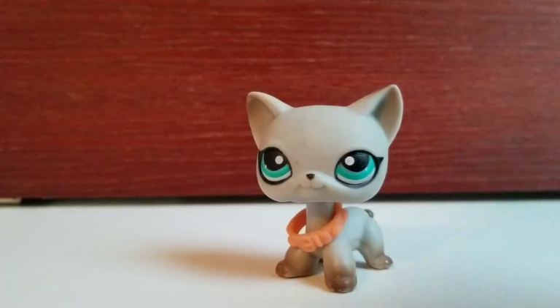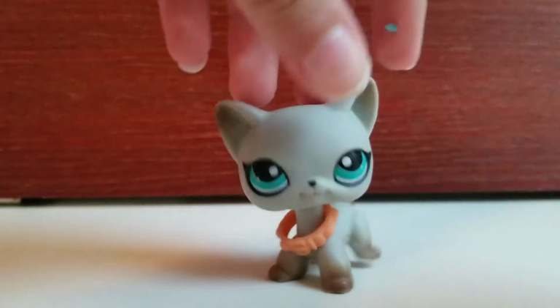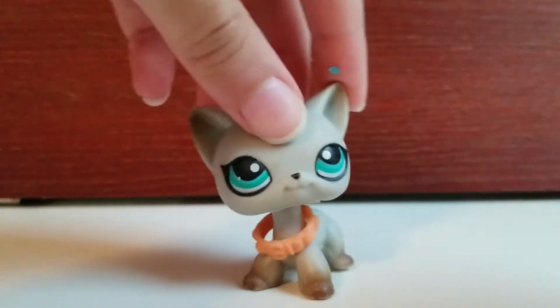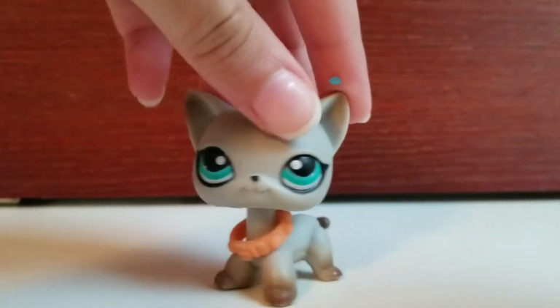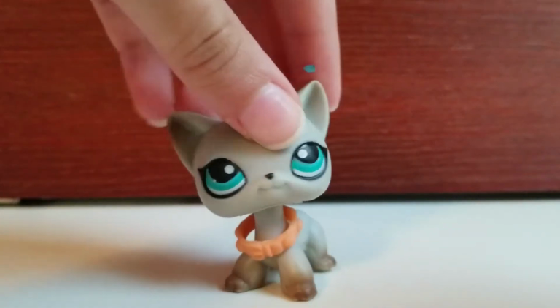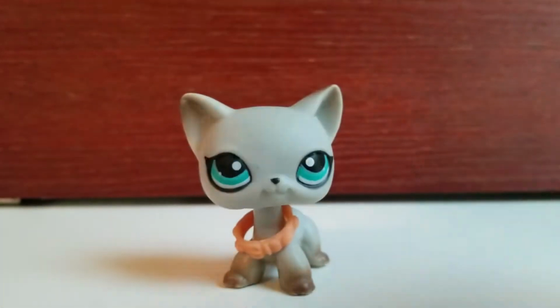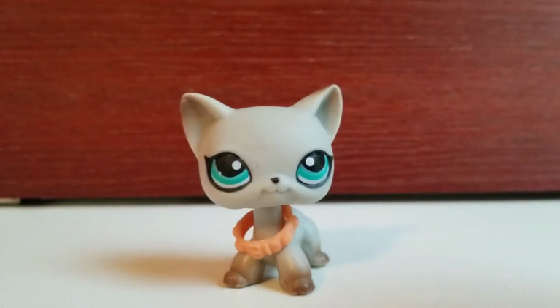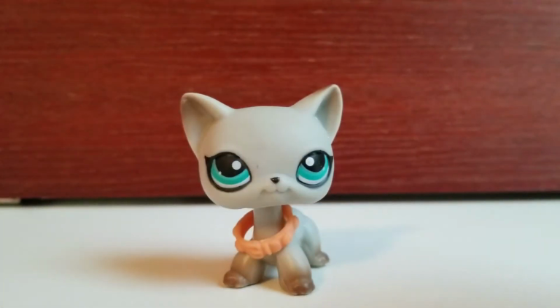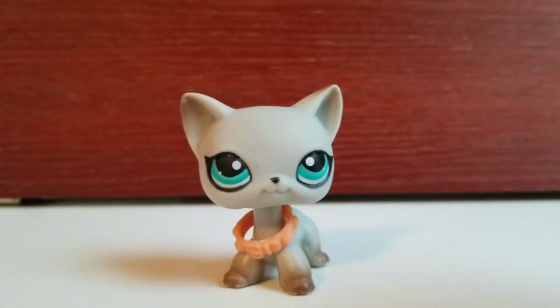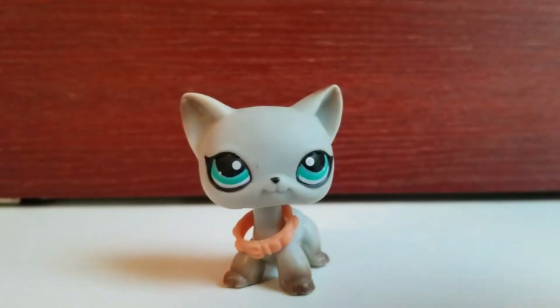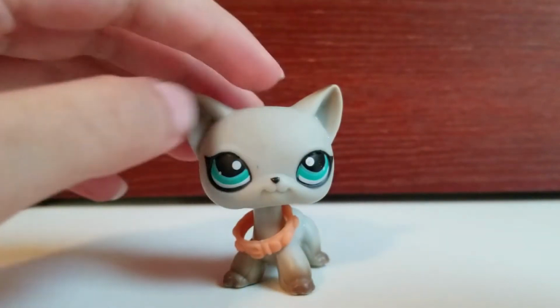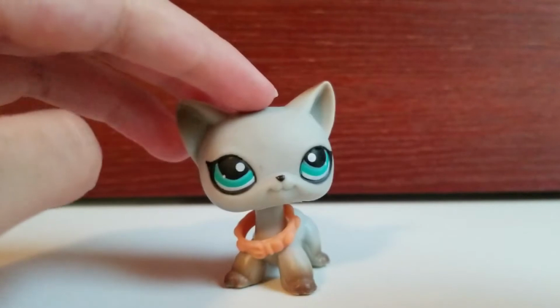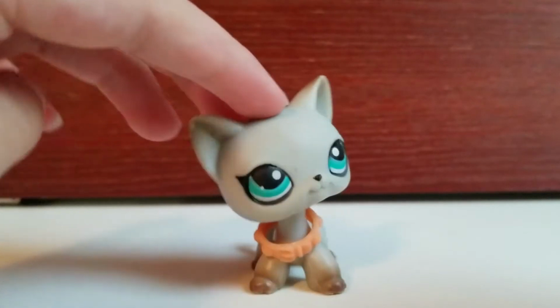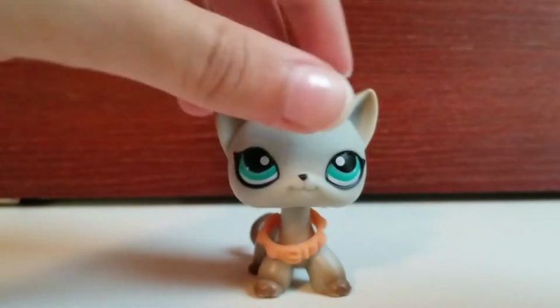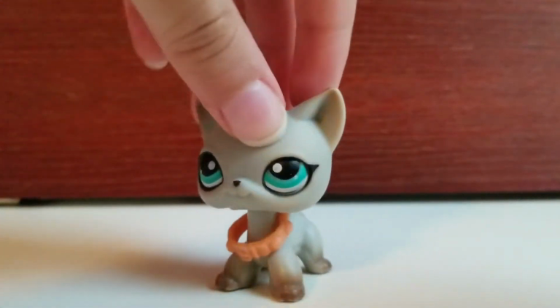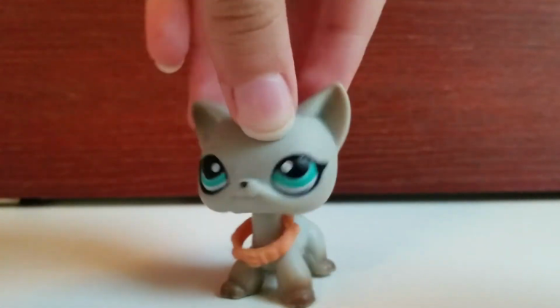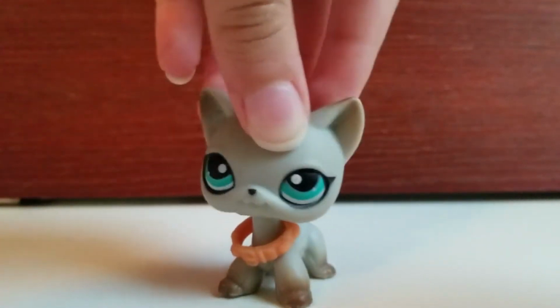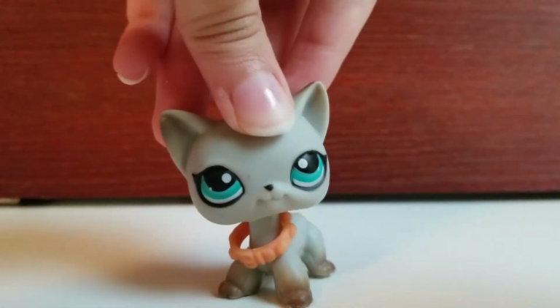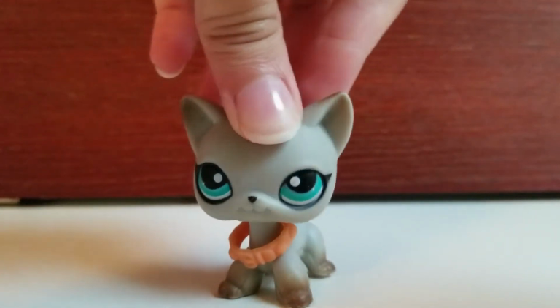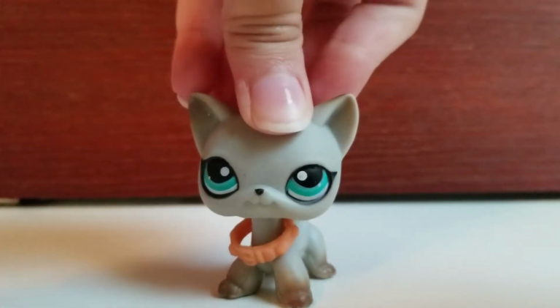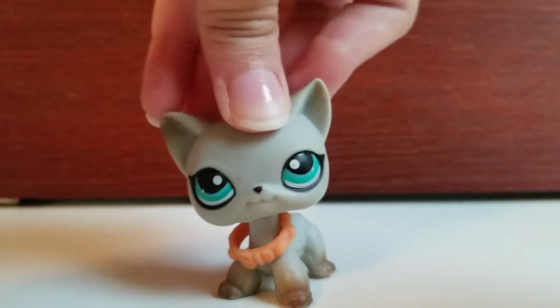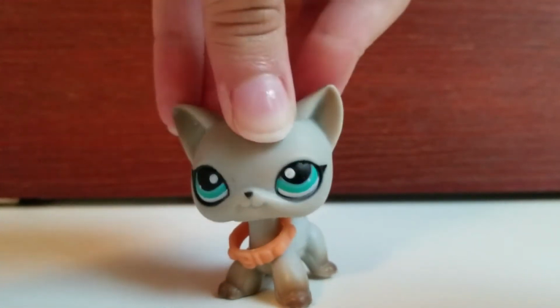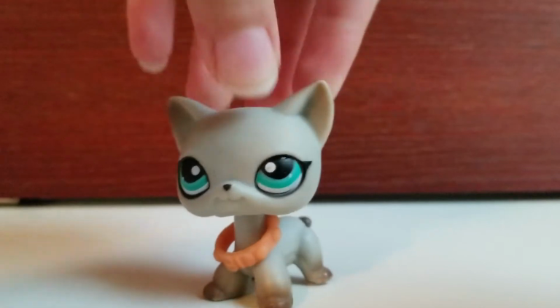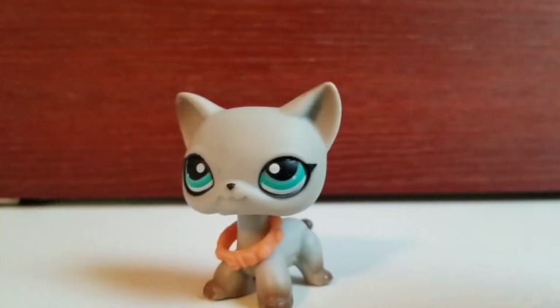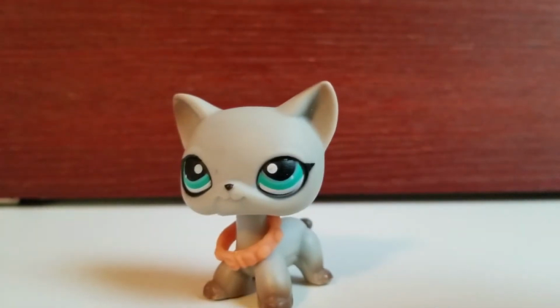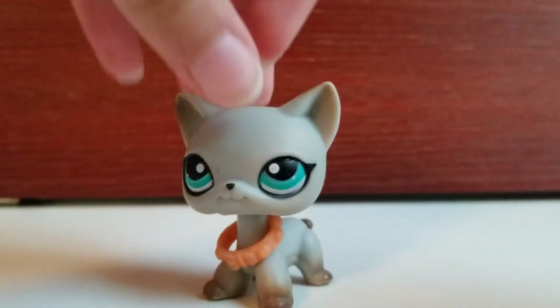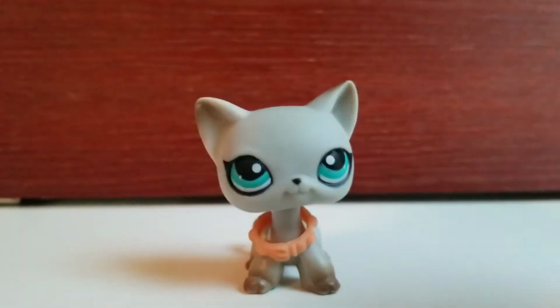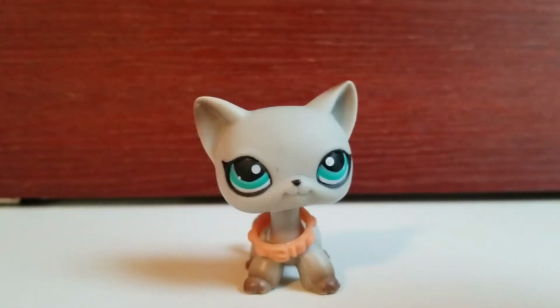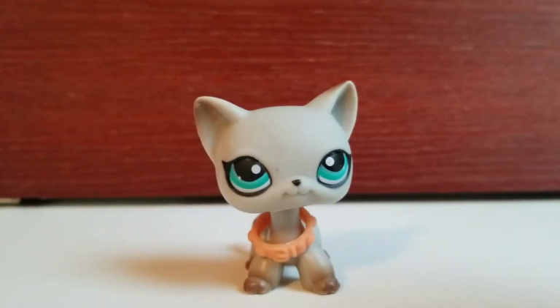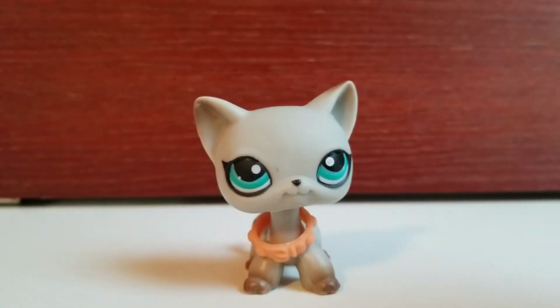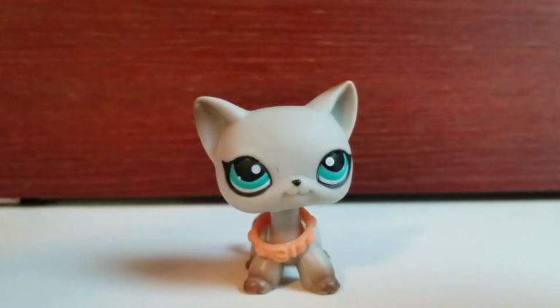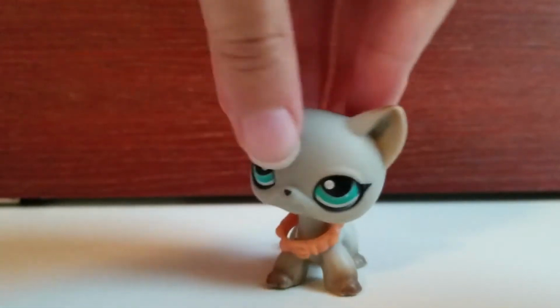Hey guys, welcome back to another video. I know I haven't posted in a while — I'm sorry, but I'm just gonna keep saying that. Today I got a package.